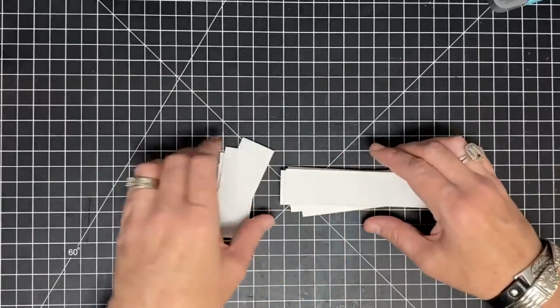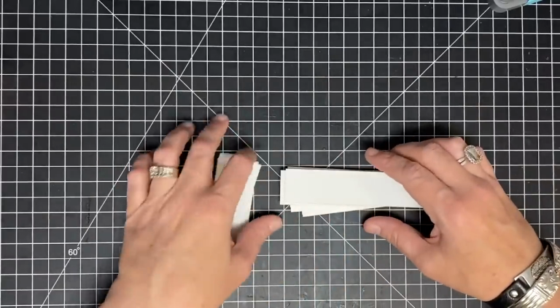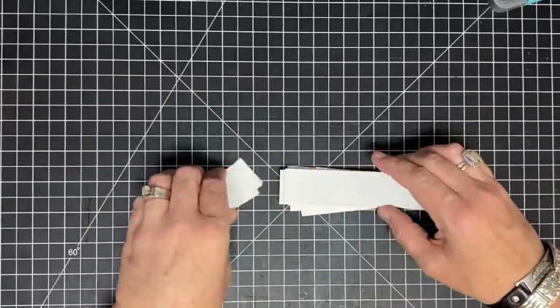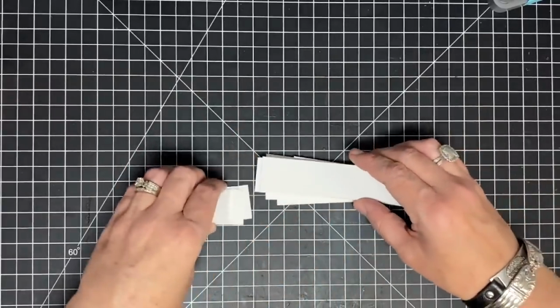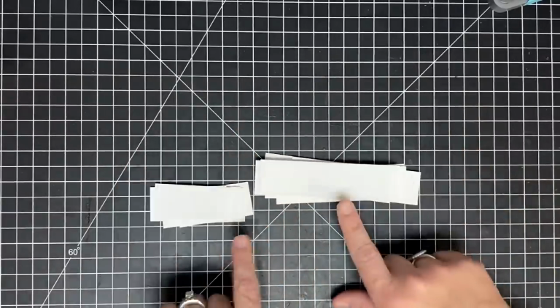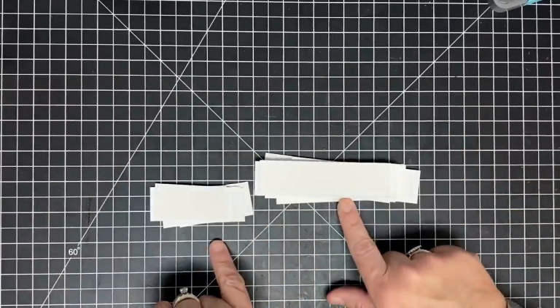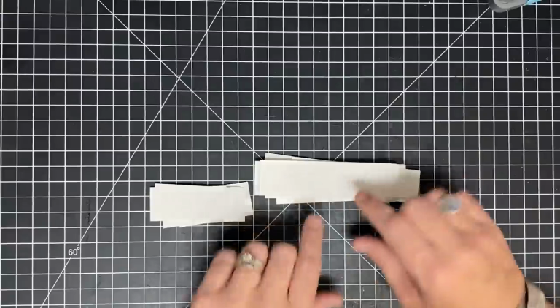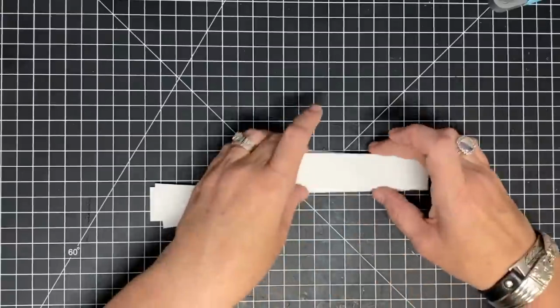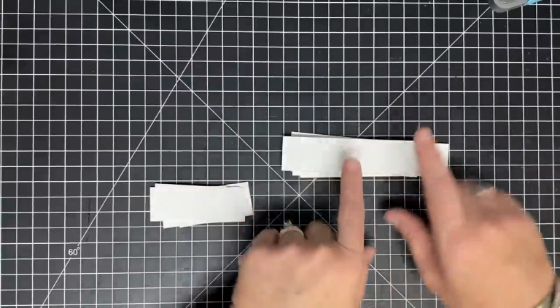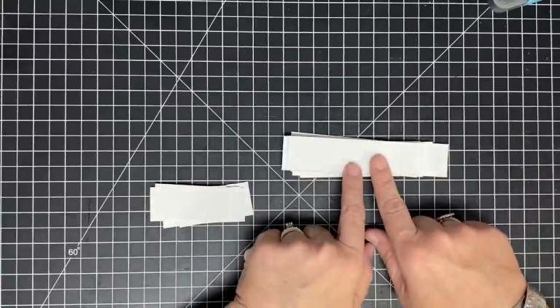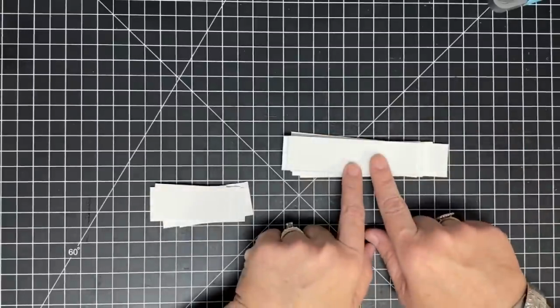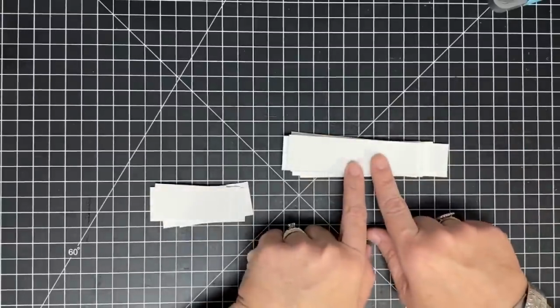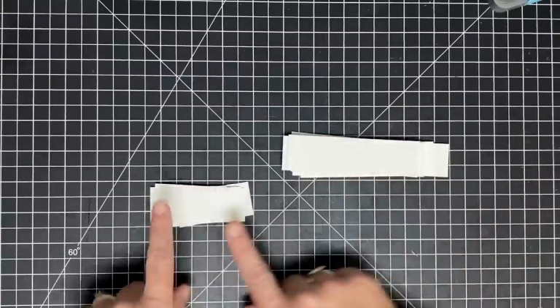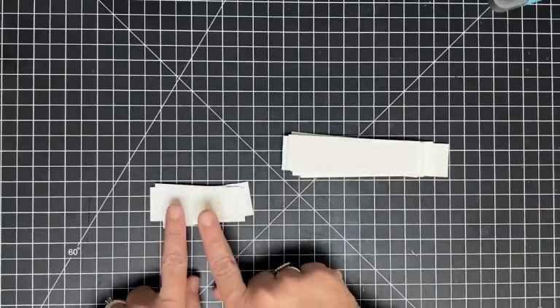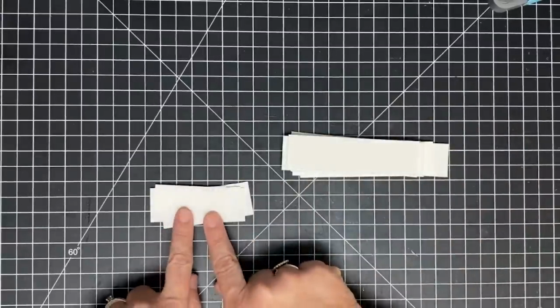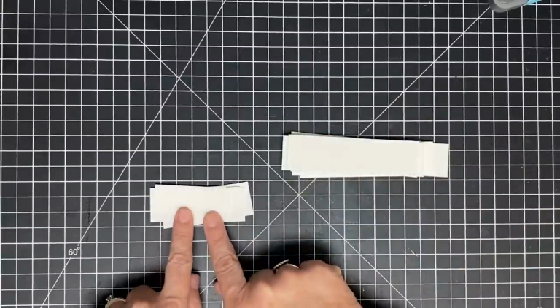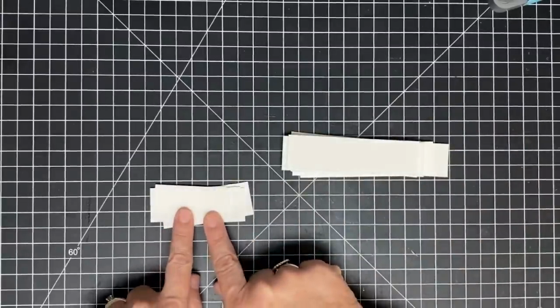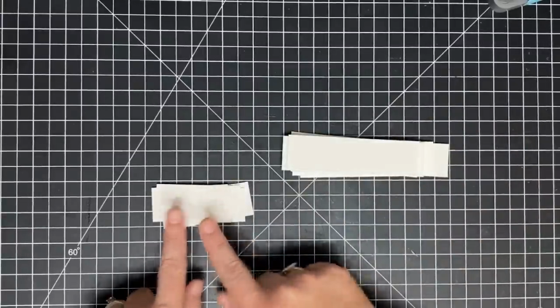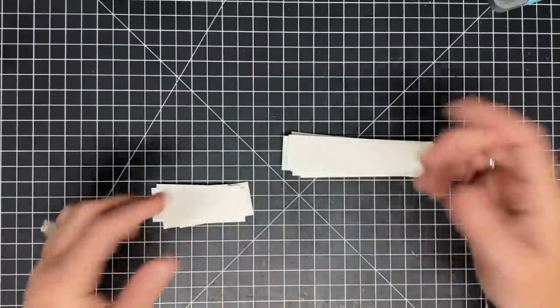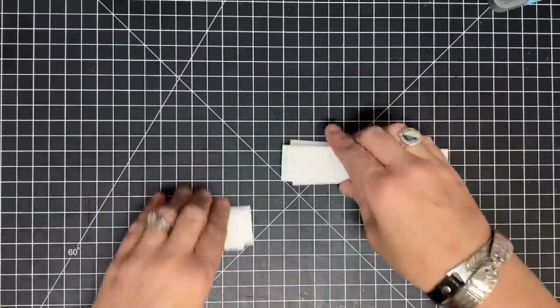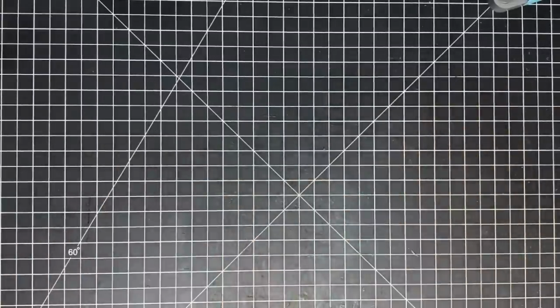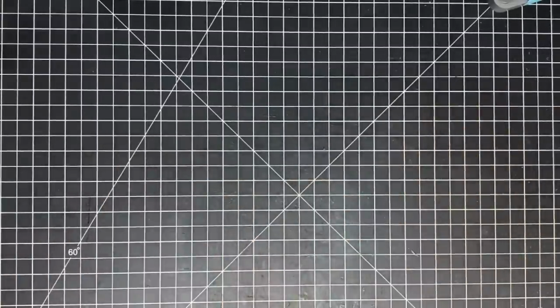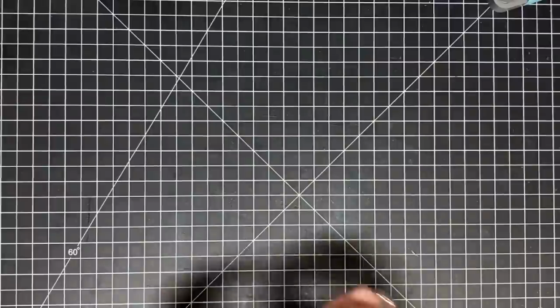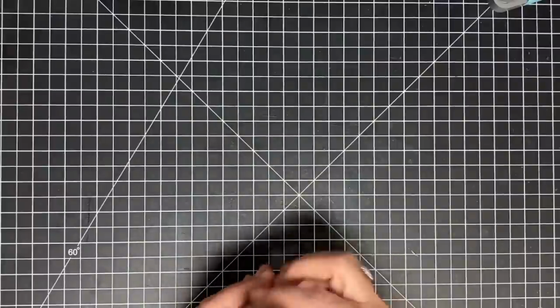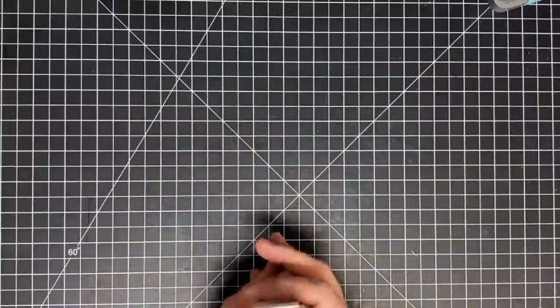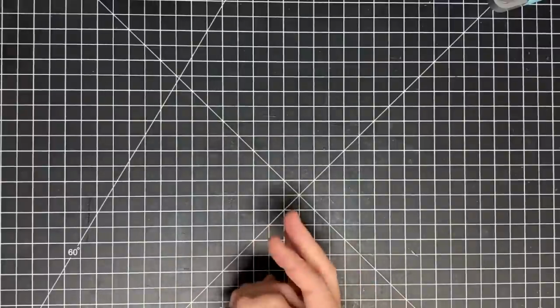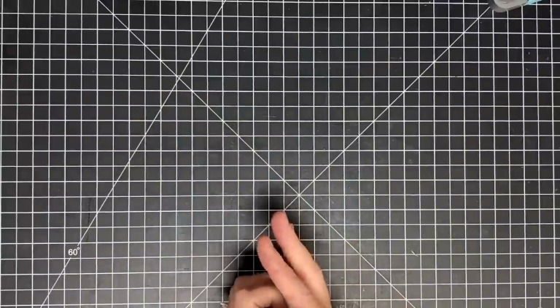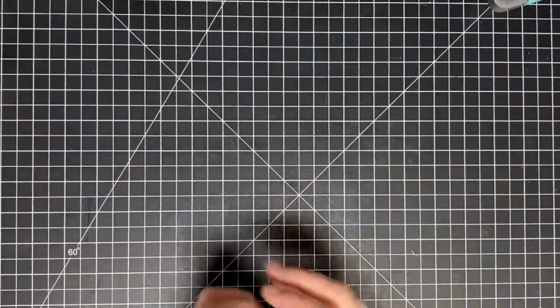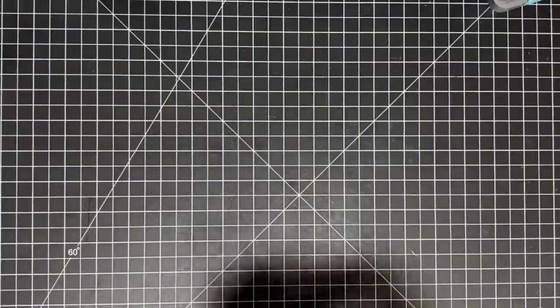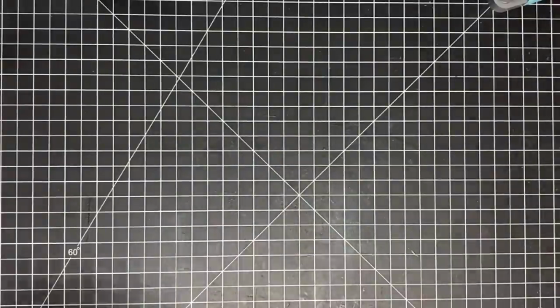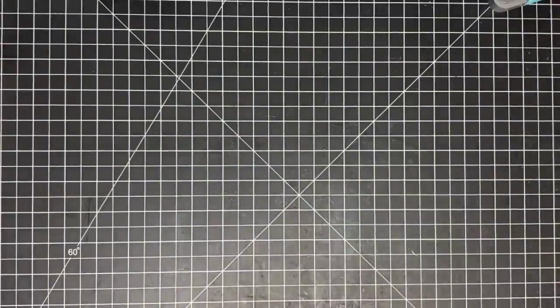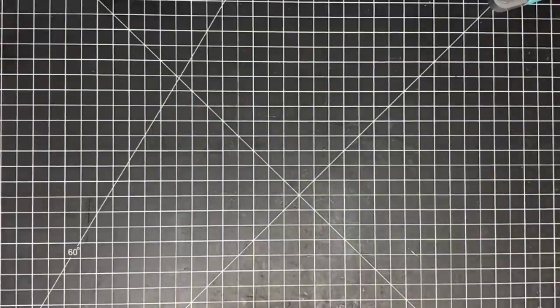Now that I've got these cut from one piece of cardstock, I got 14 sentiment strips and 7 little strips. Now we're going to do a little more prep work where cutting is concerned.